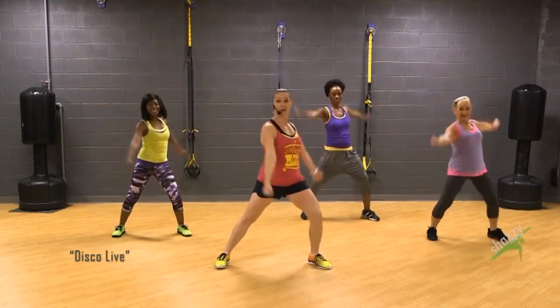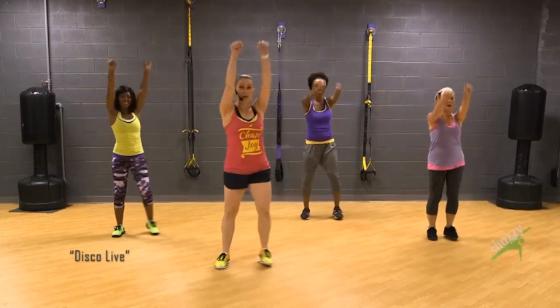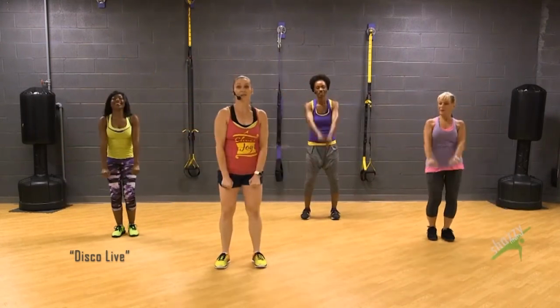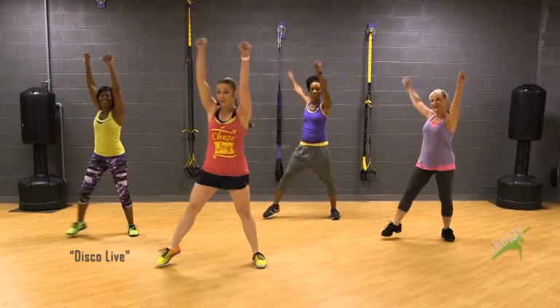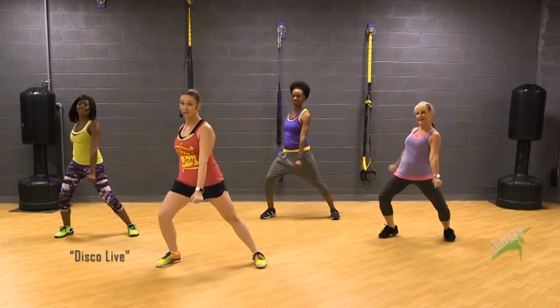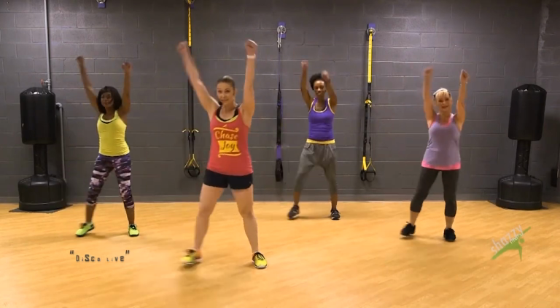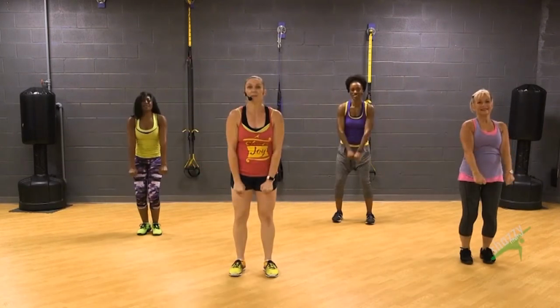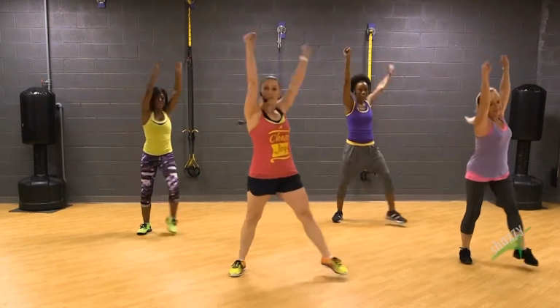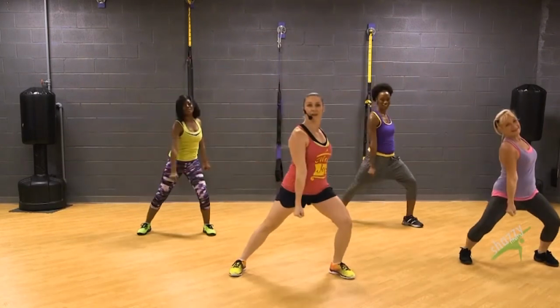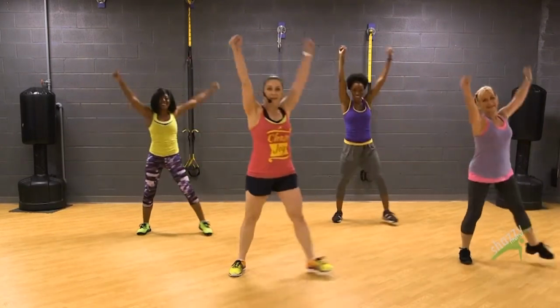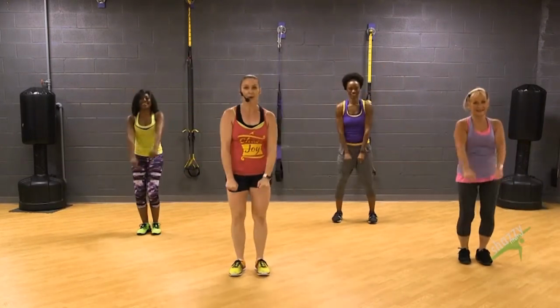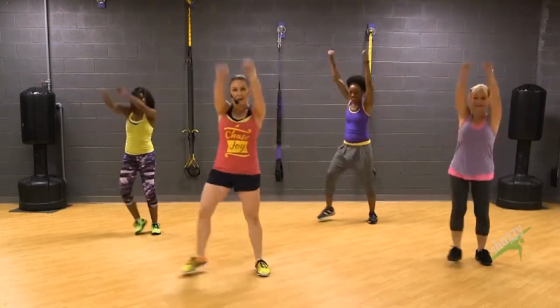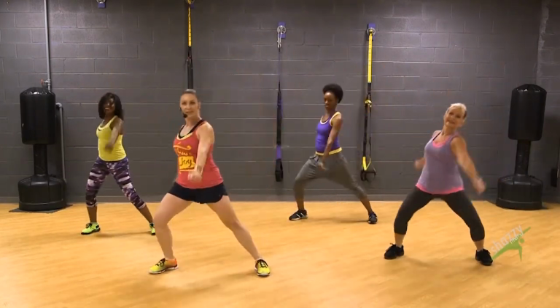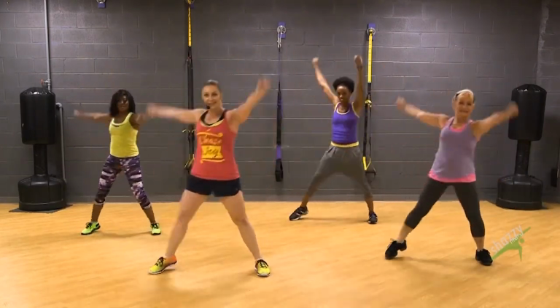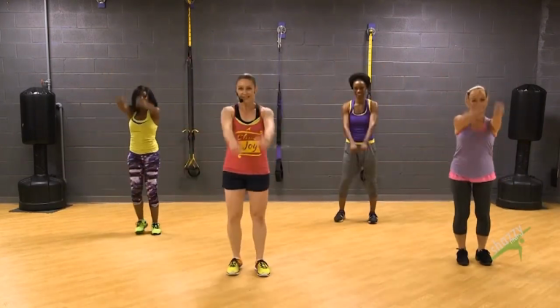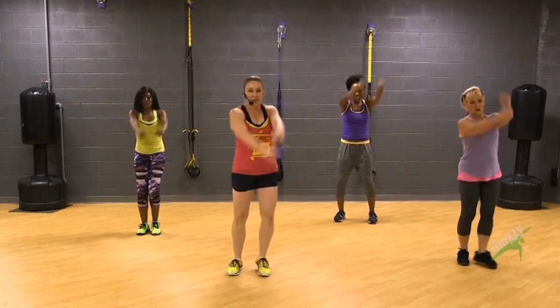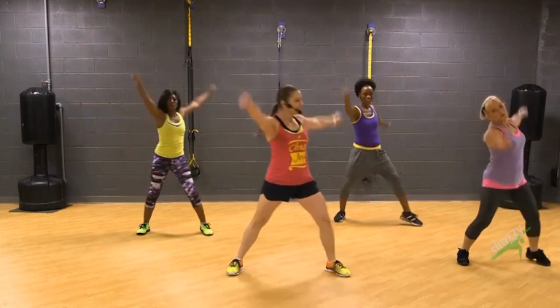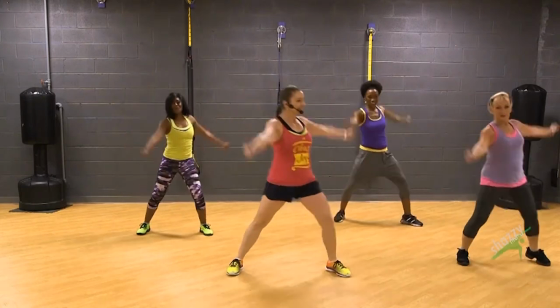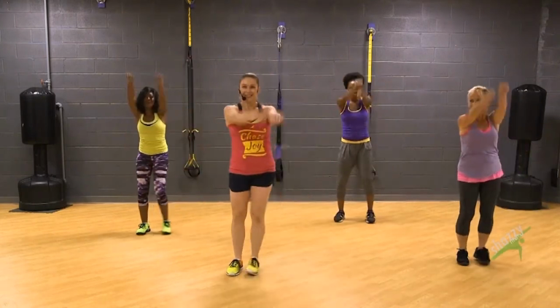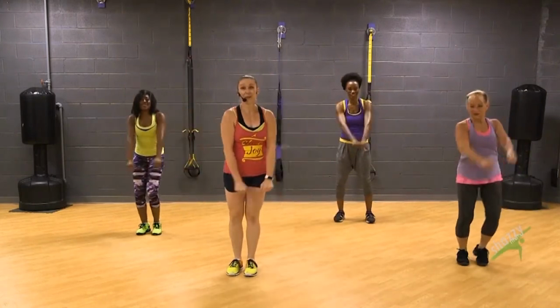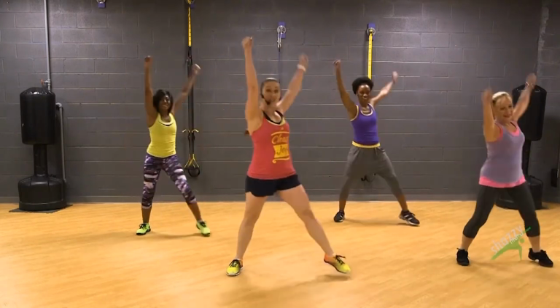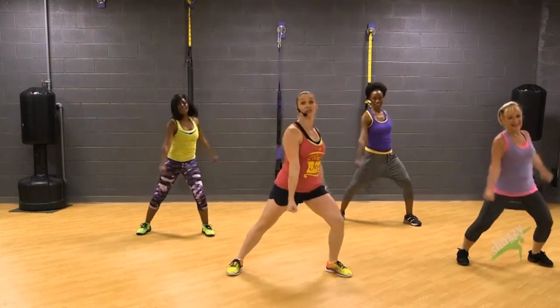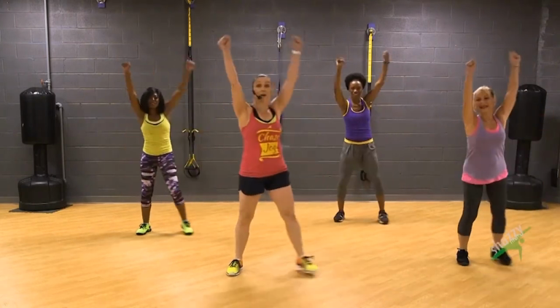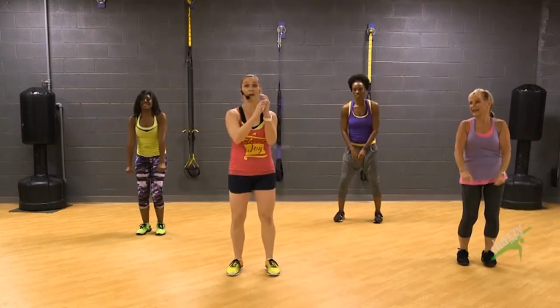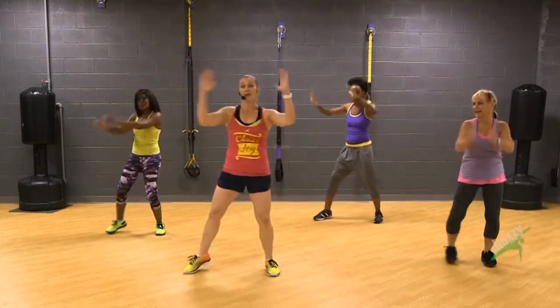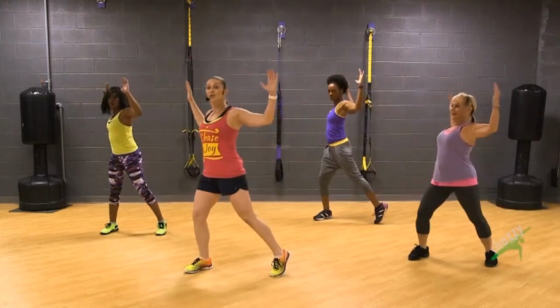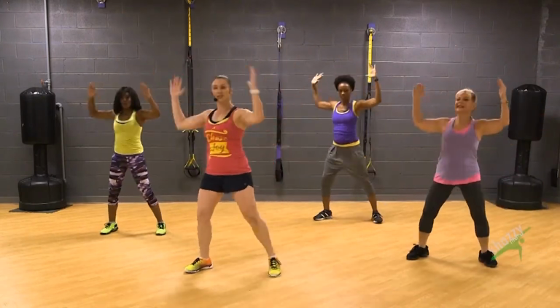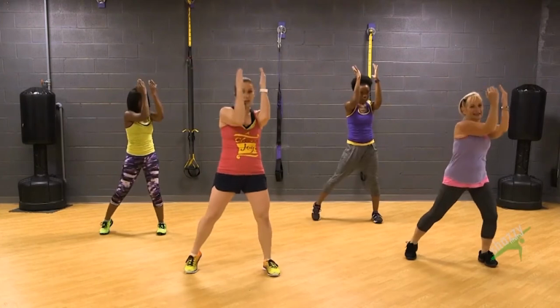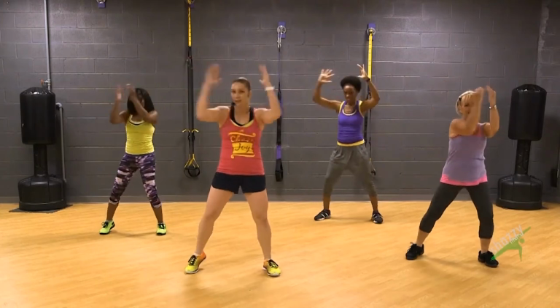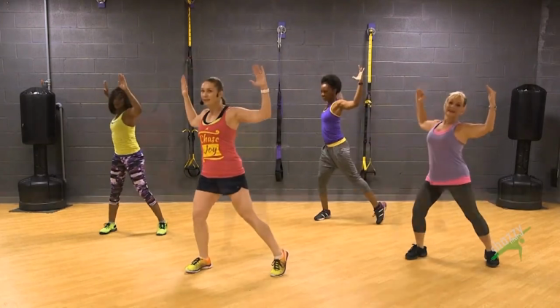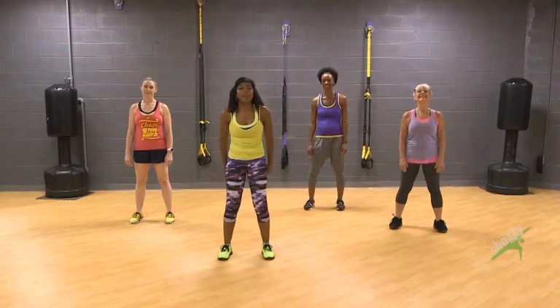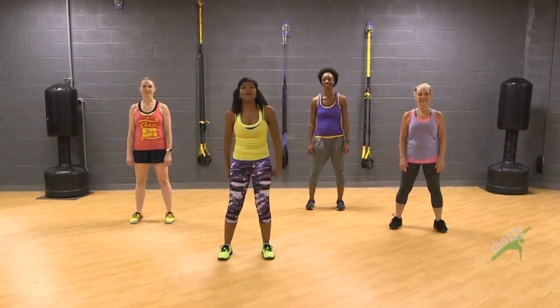Long — here we go, single, single. Now keep that energy up, long through the arms, two. We're gonna finish off with a chest combo, so stretch and contract. Here we go.